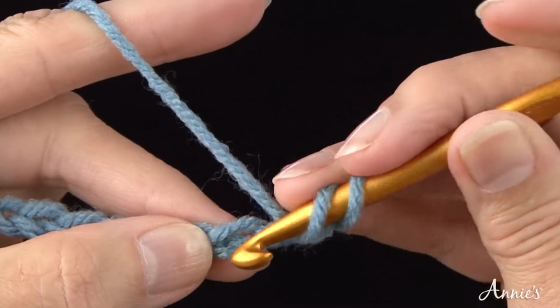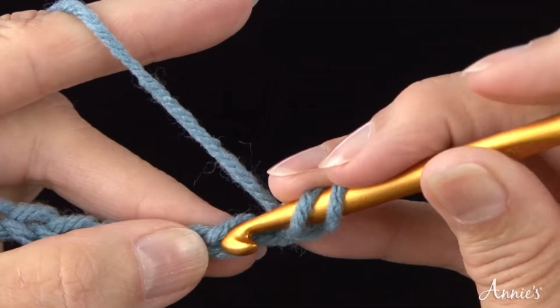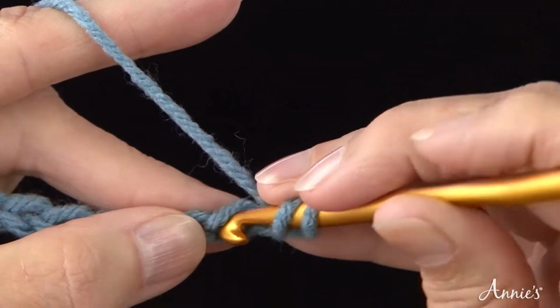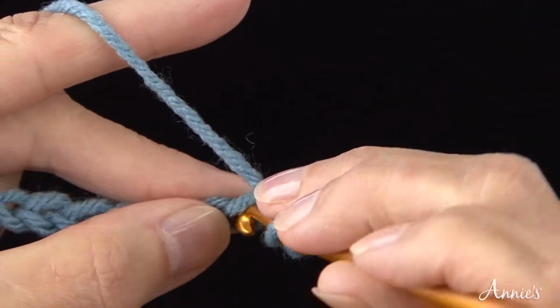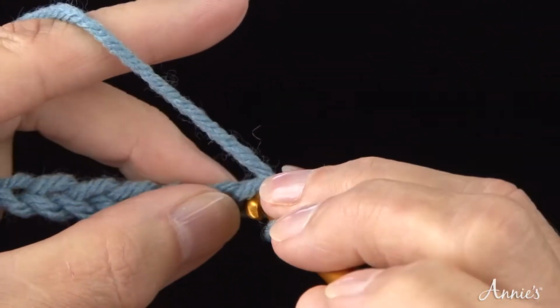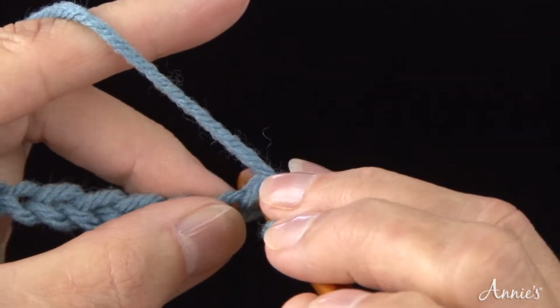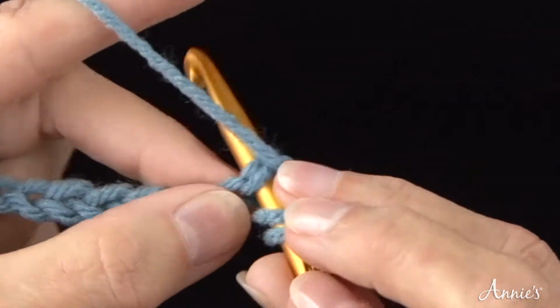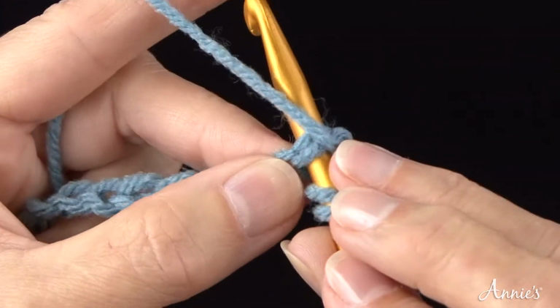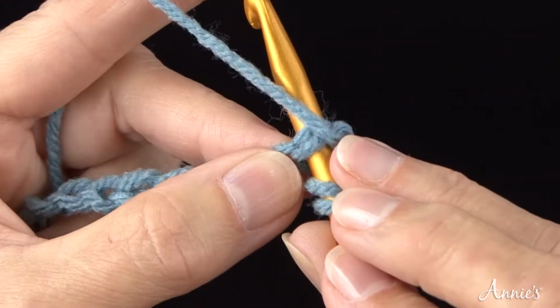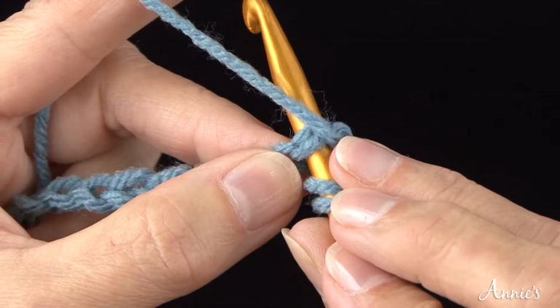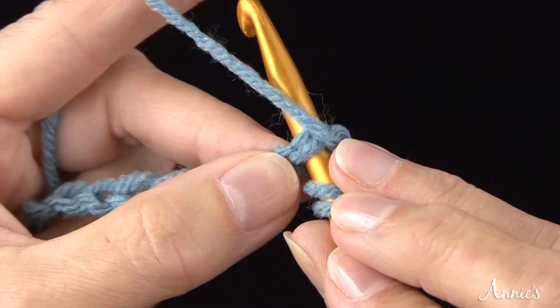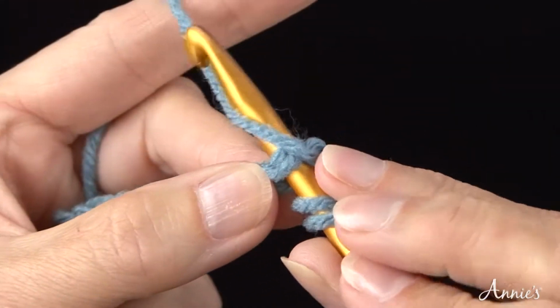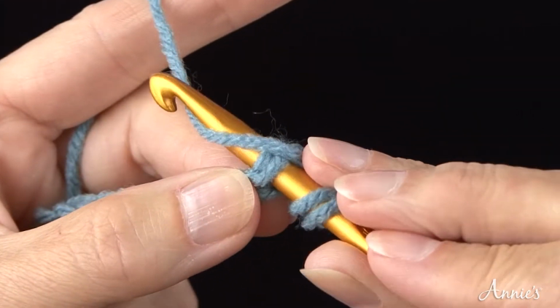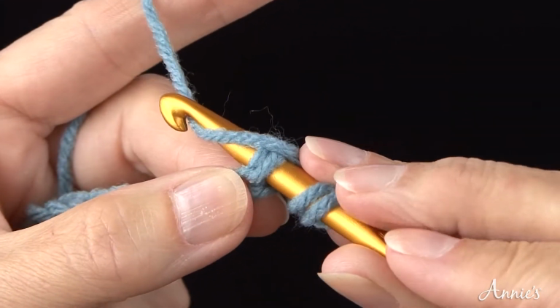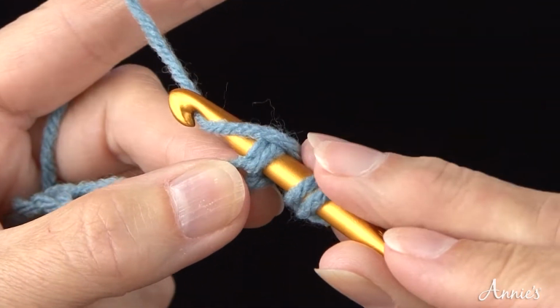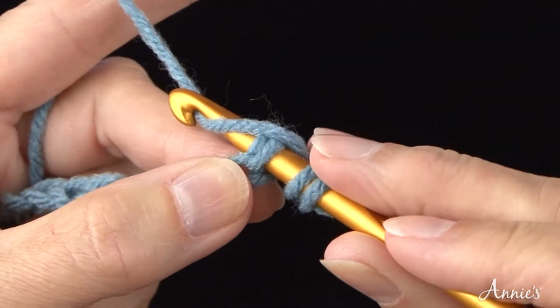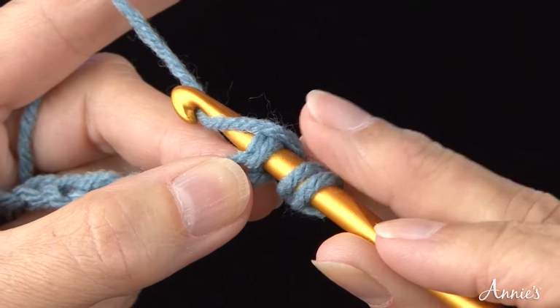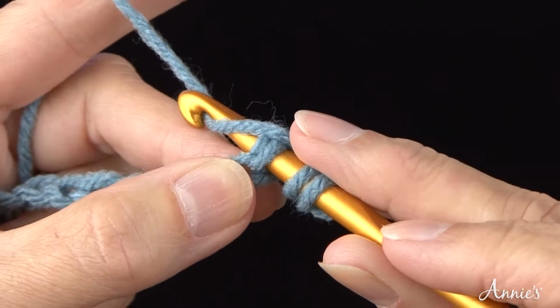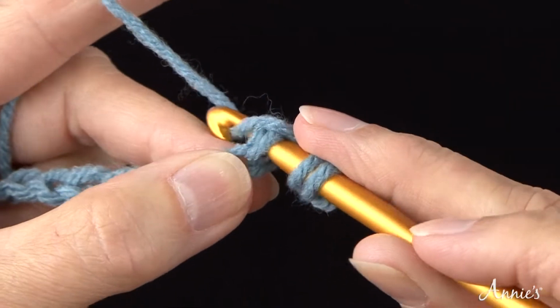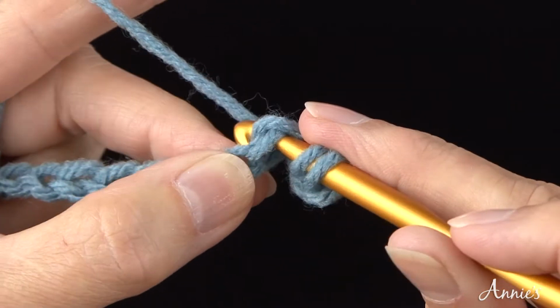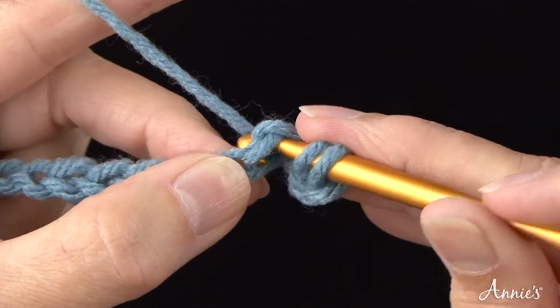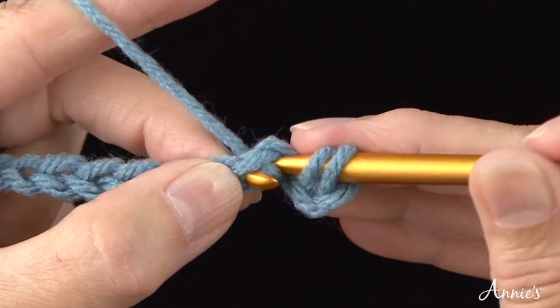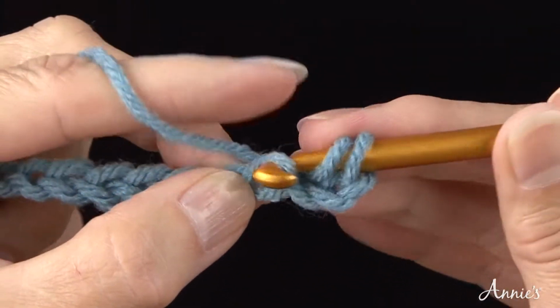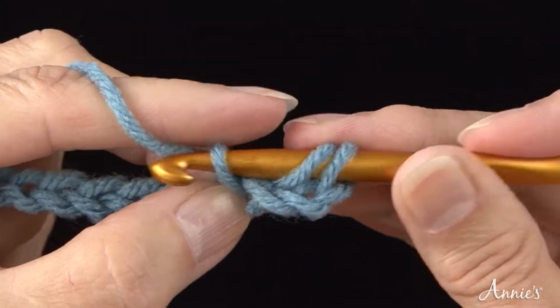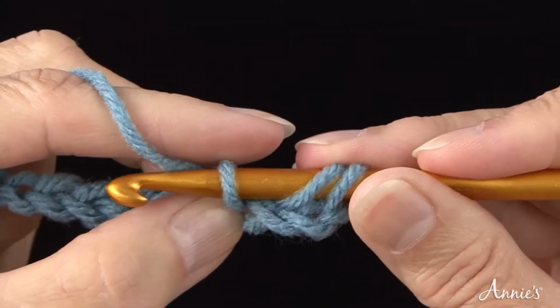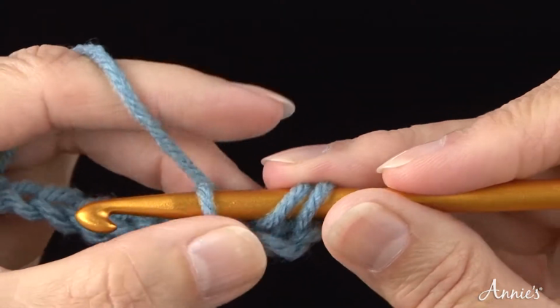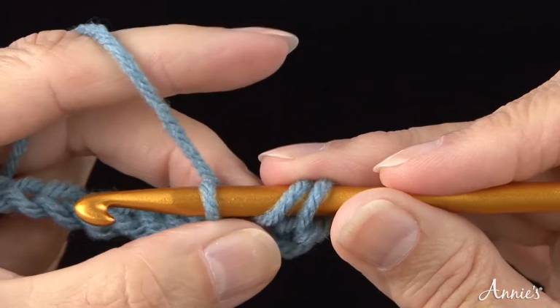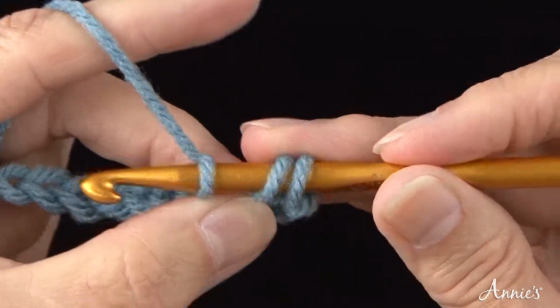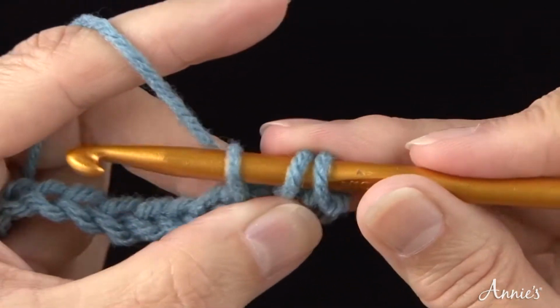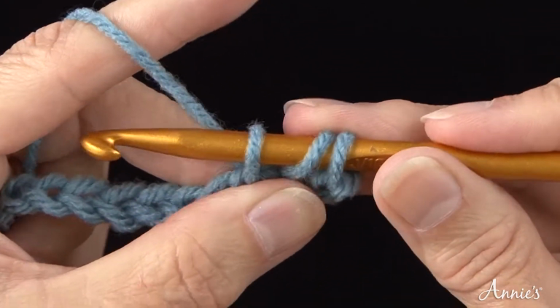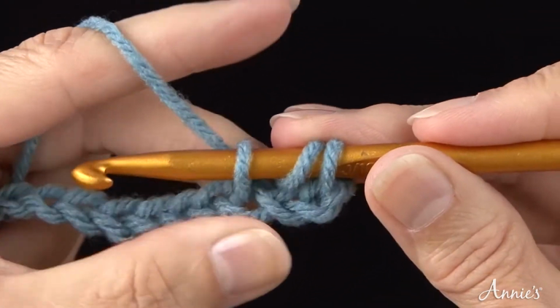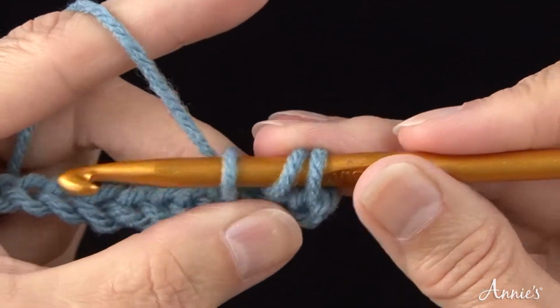Step 2. Bring the yarn over the crochet hook and draw it through the chain stitch and up onto the working area of the hook. You now have three loops on the hook.